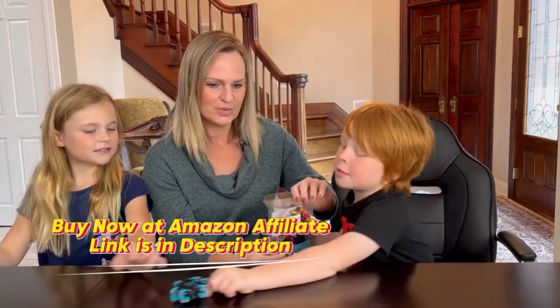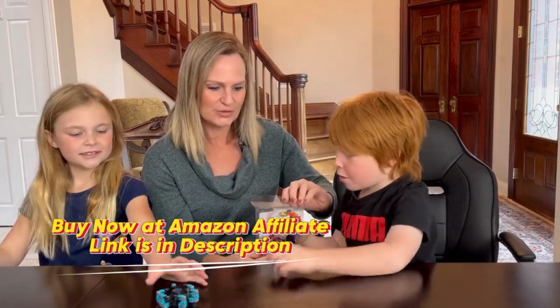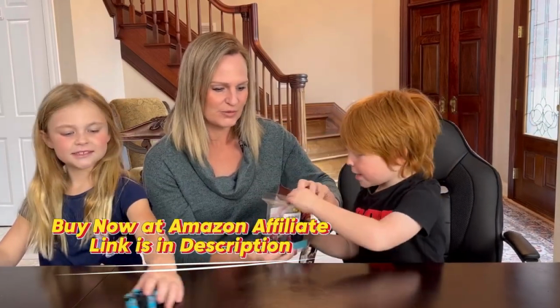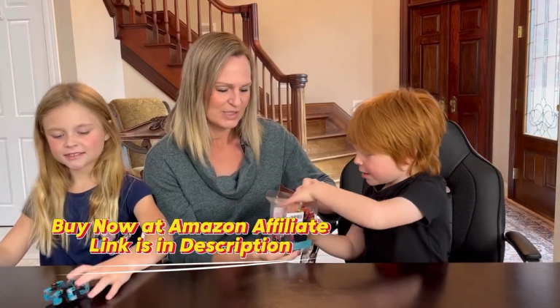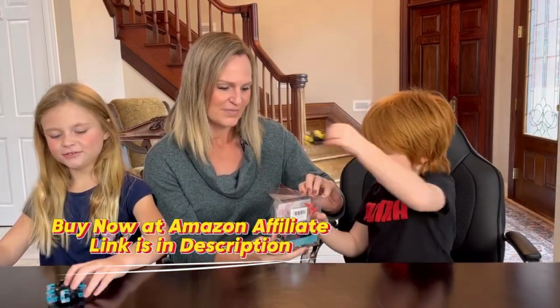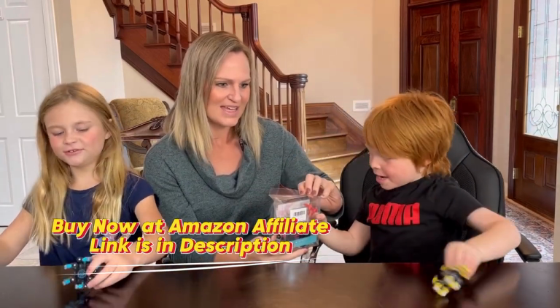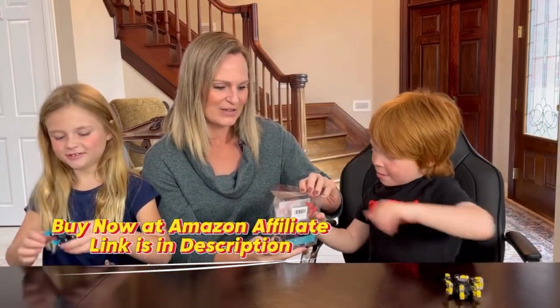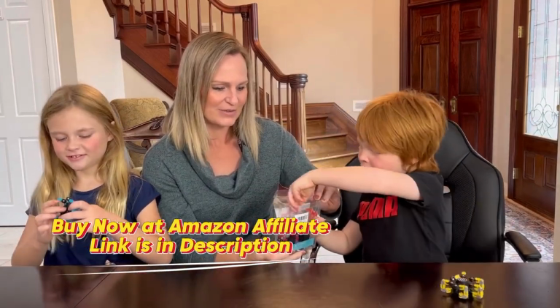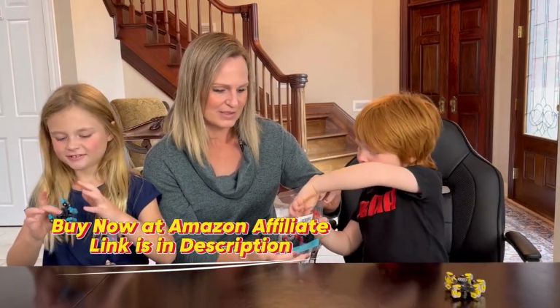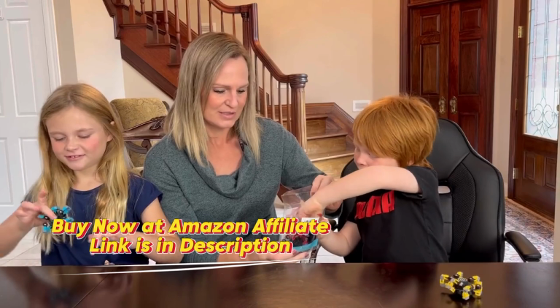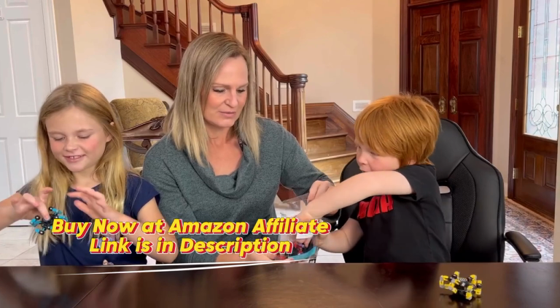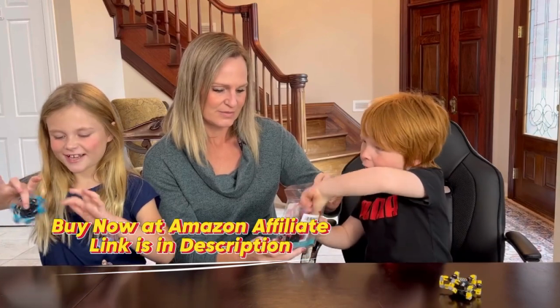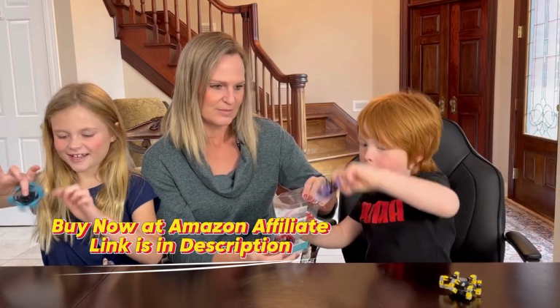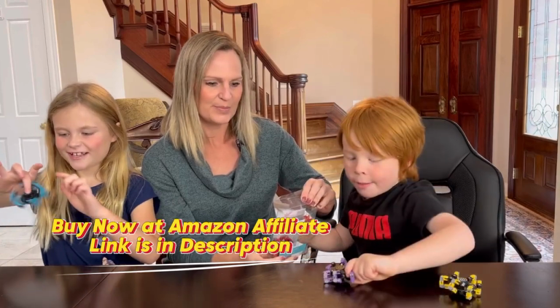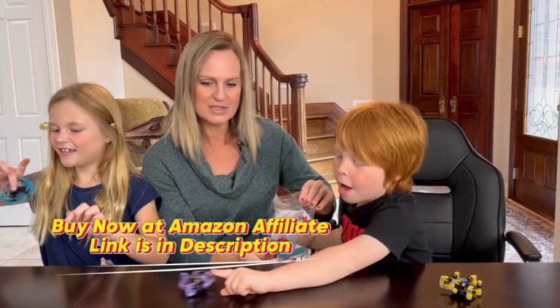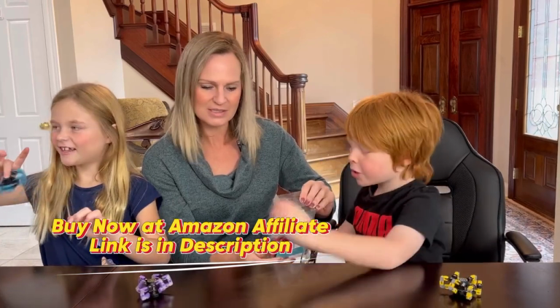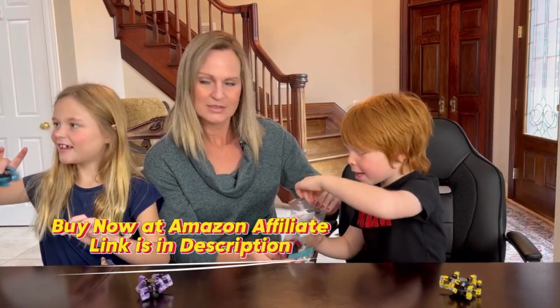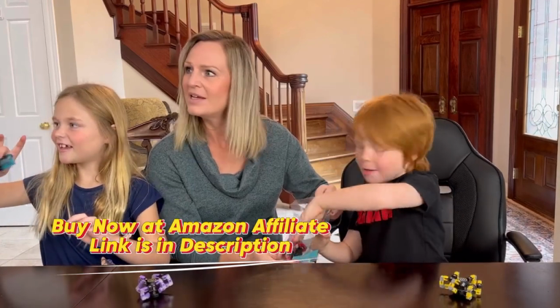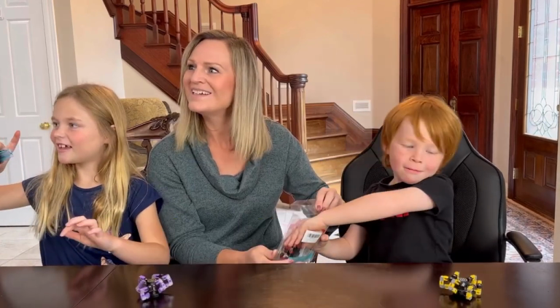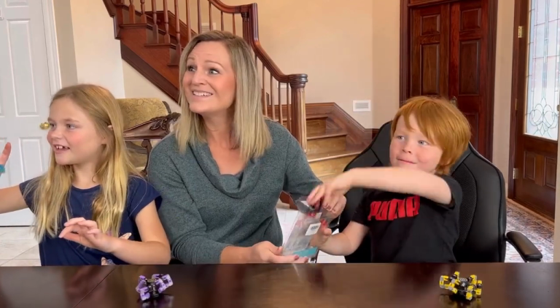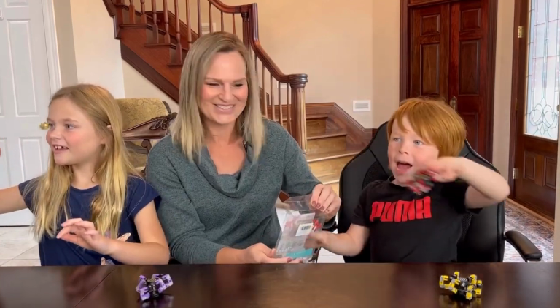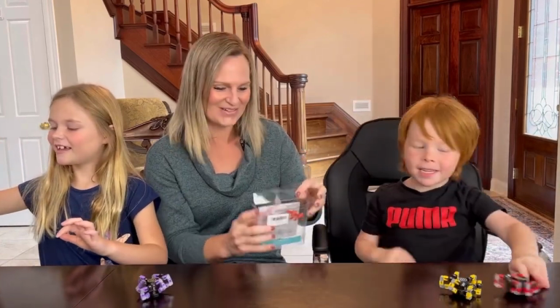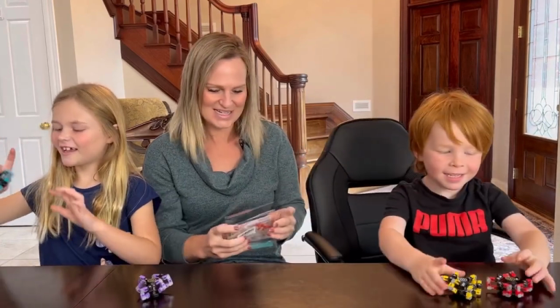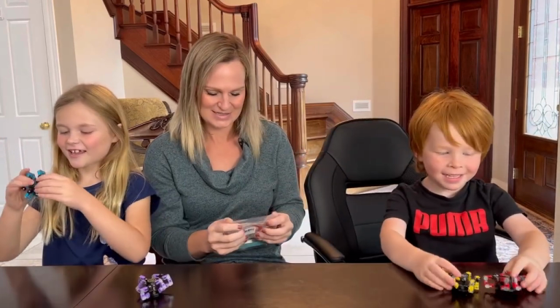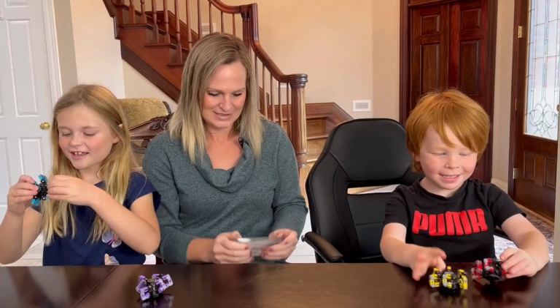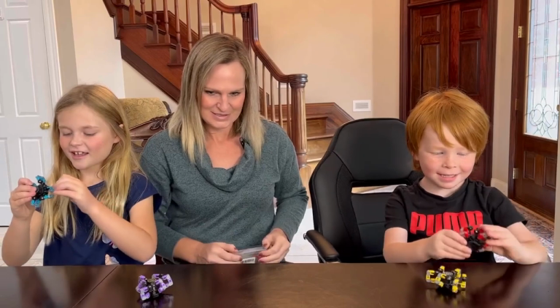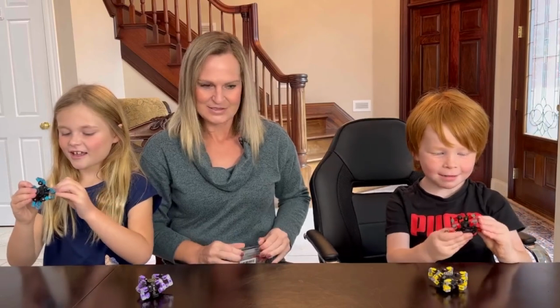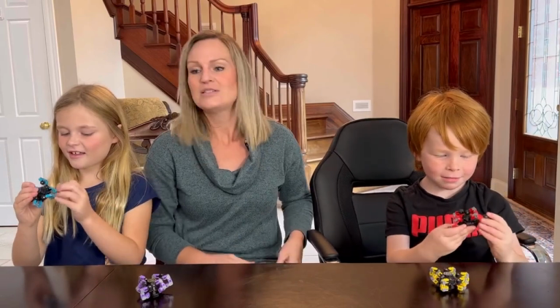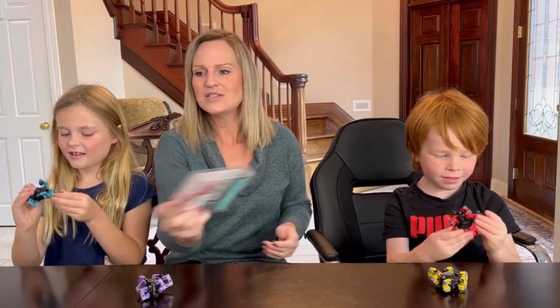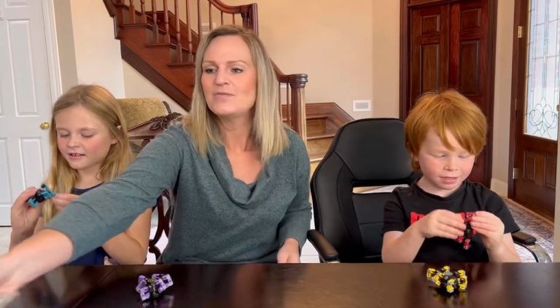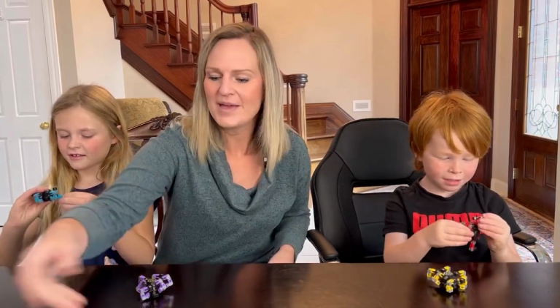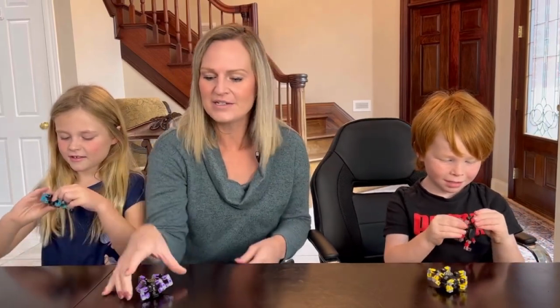Blue, yellow, purple, and red. So you can see the four pack here.